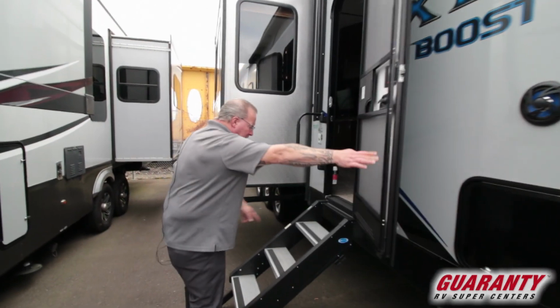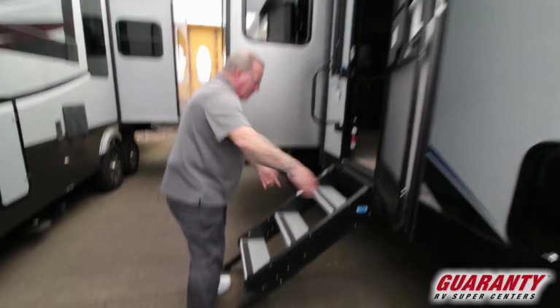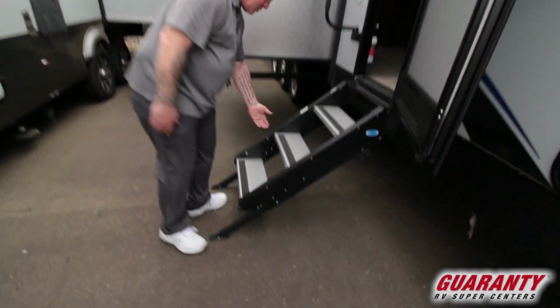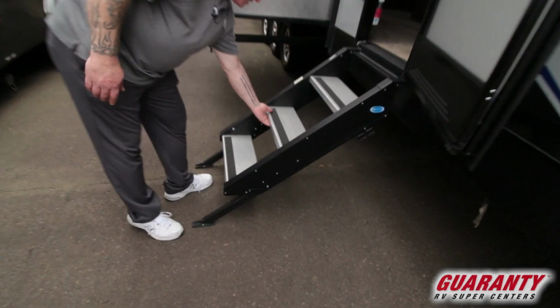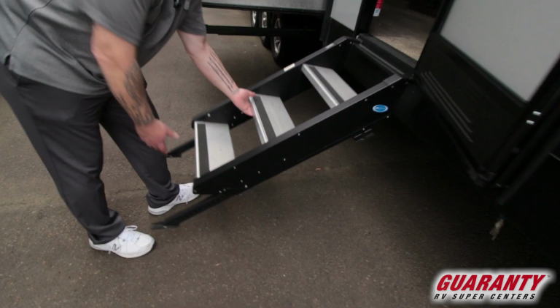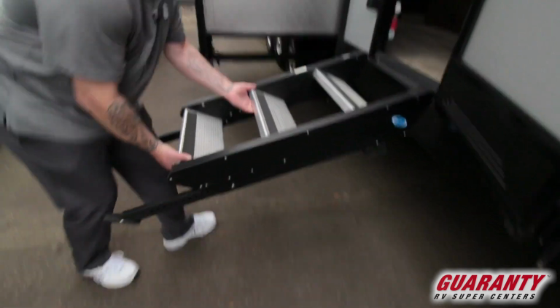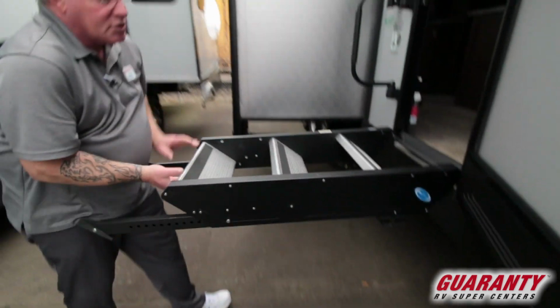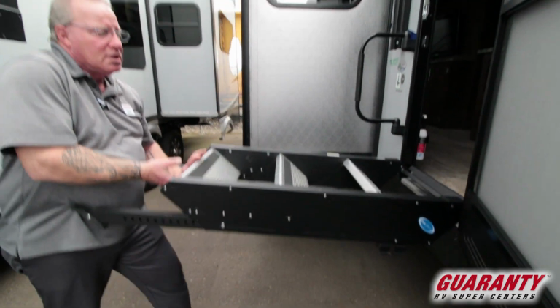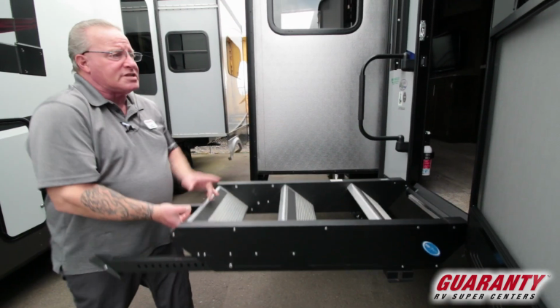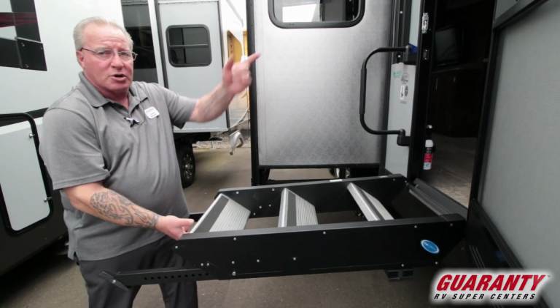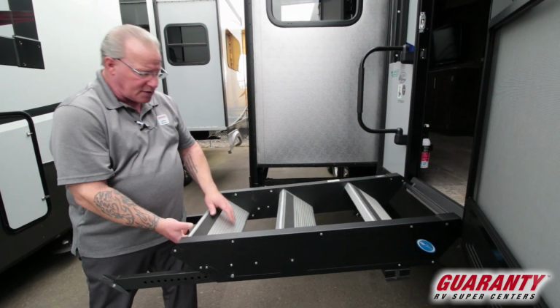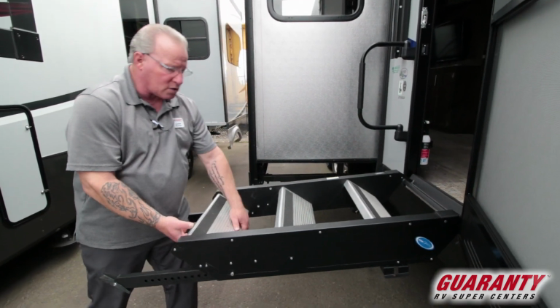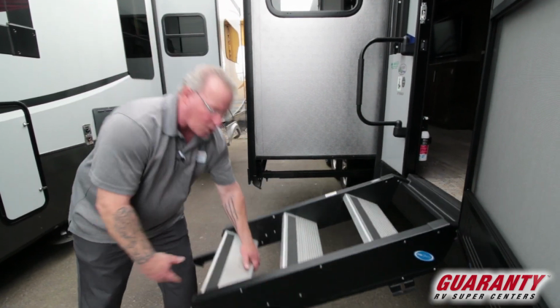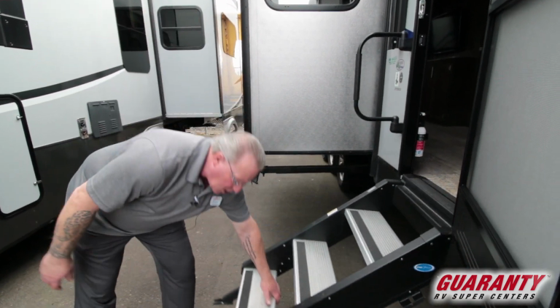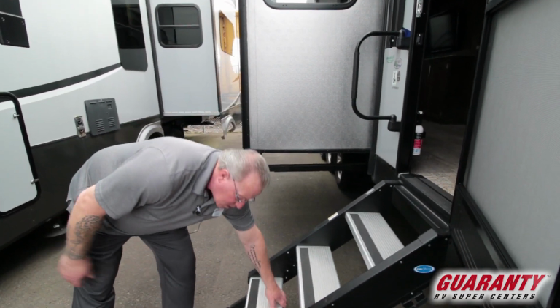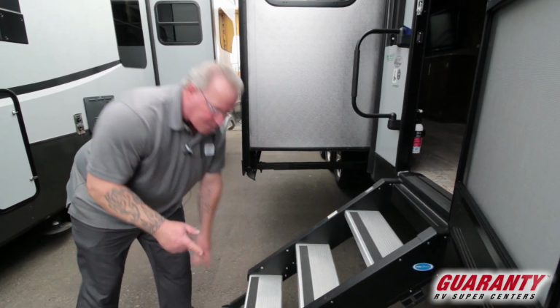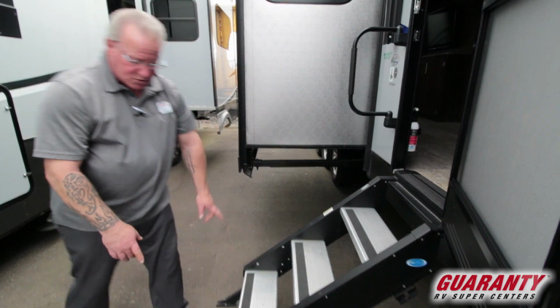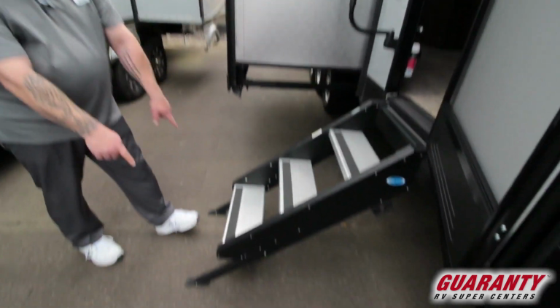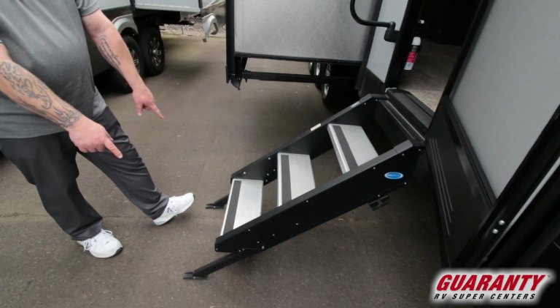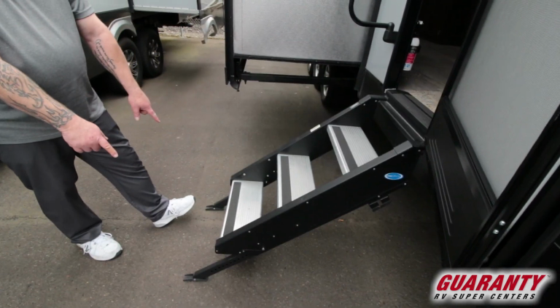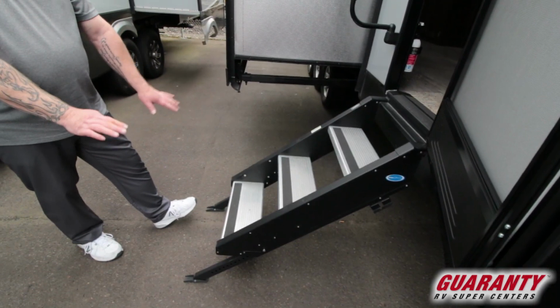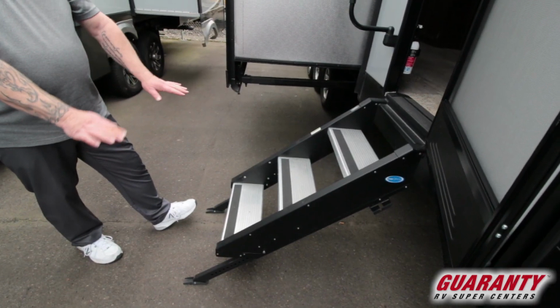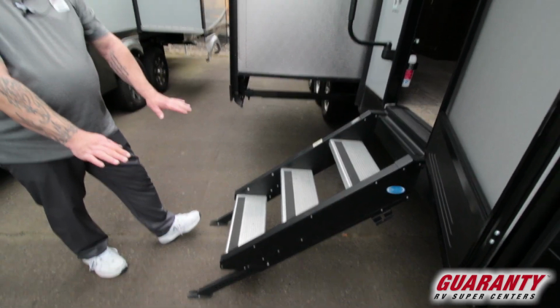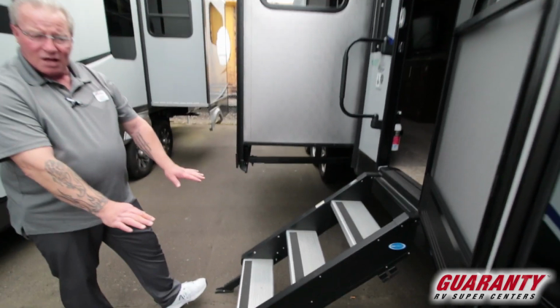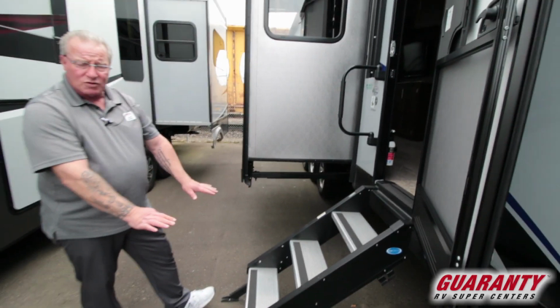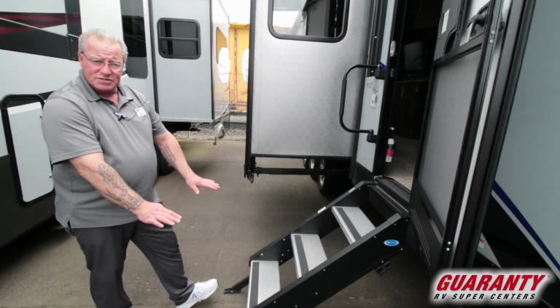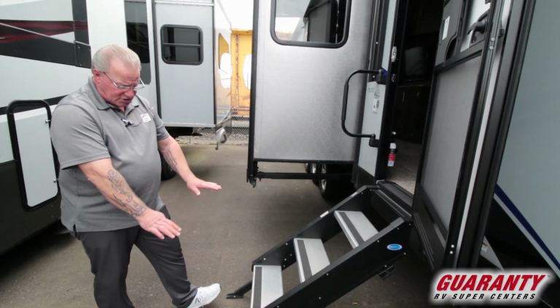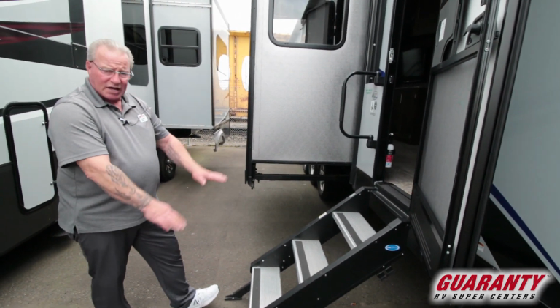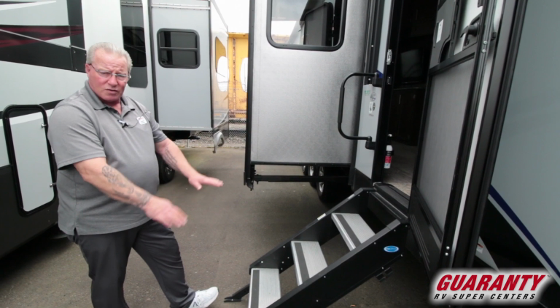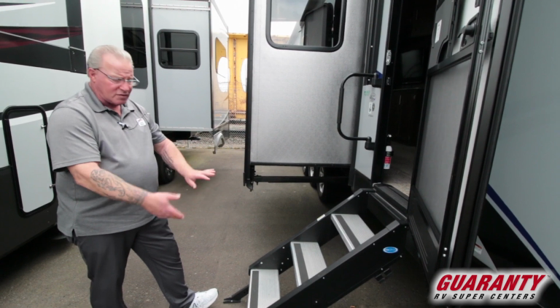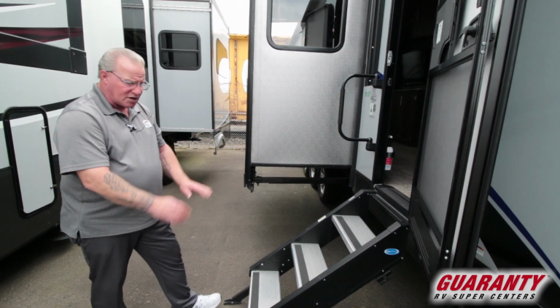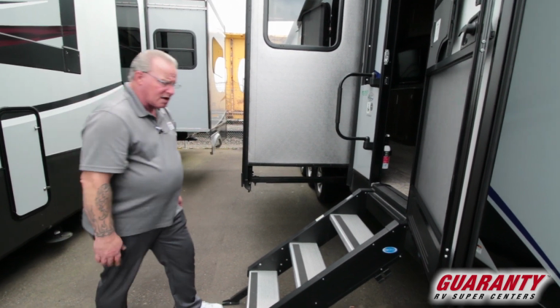Solid step, which is really nice — very easy to use. Lift the step up, put it inside the door, close the door, off you go. Same in reverse. It has adjustable legs, so if you are on unlevel surfaces, you can adjust one leg longer than the other so the stairs stay level.